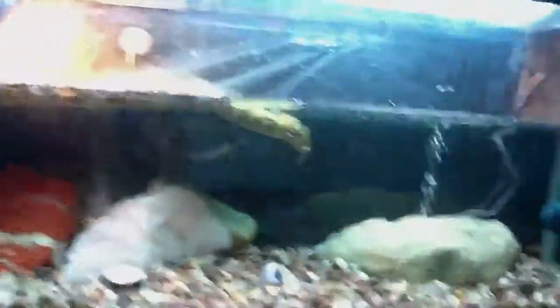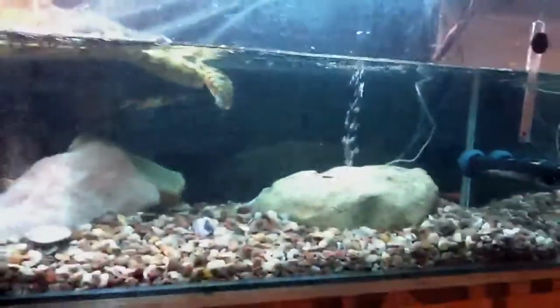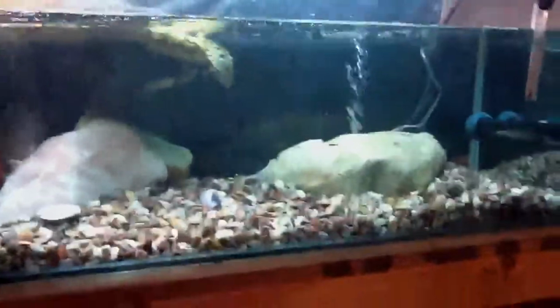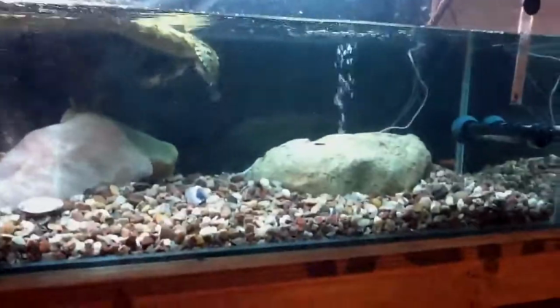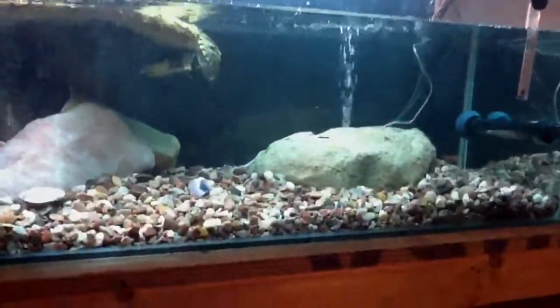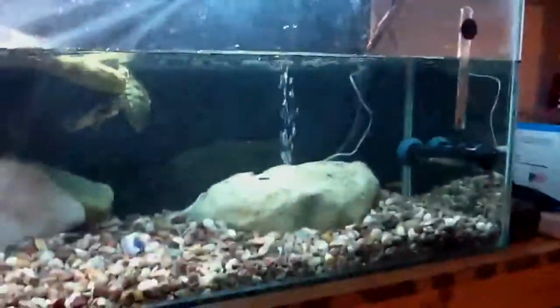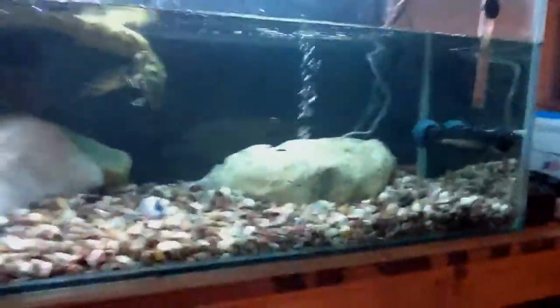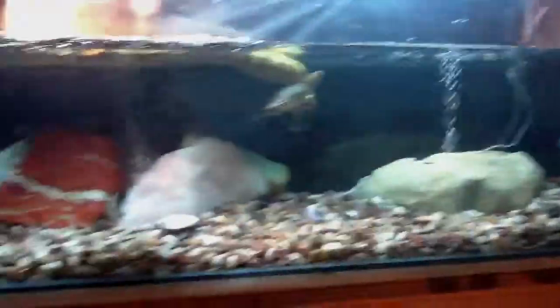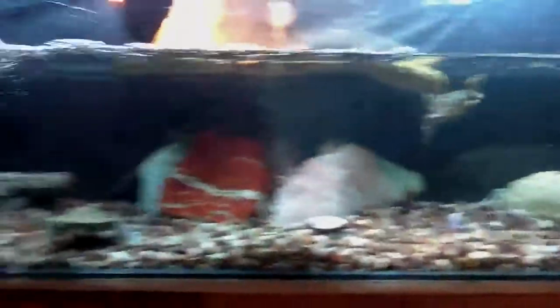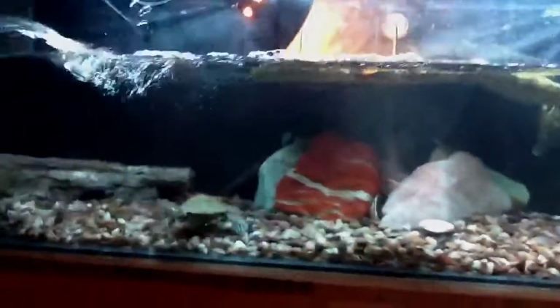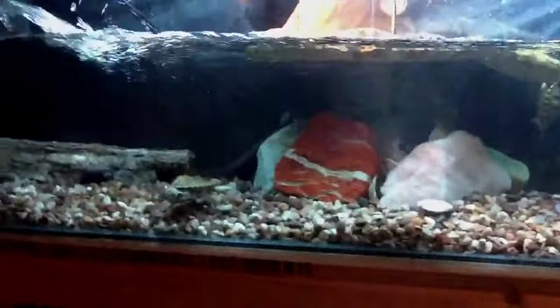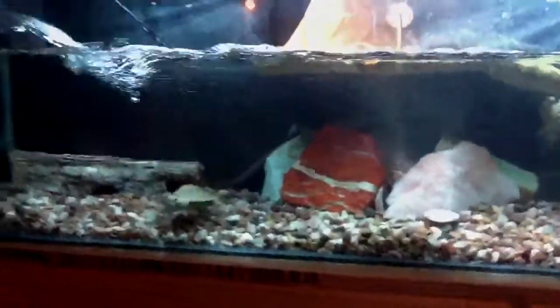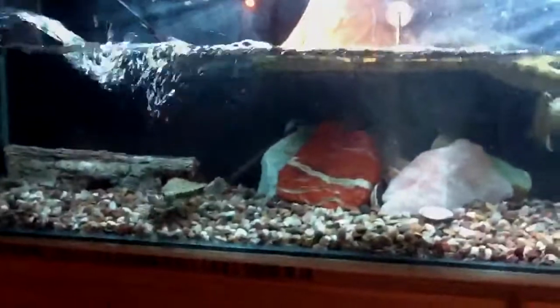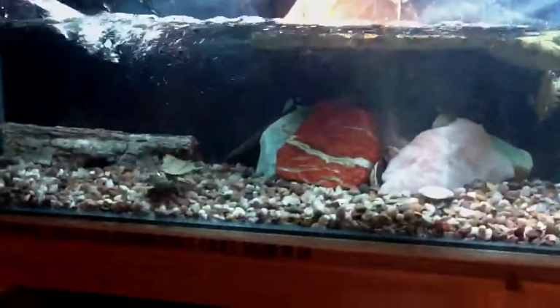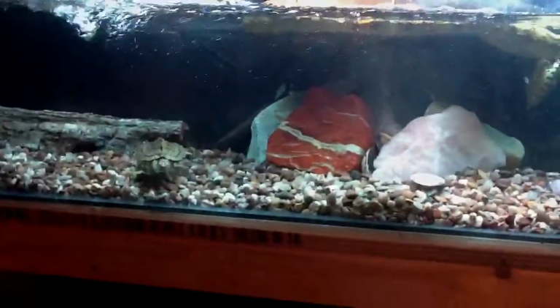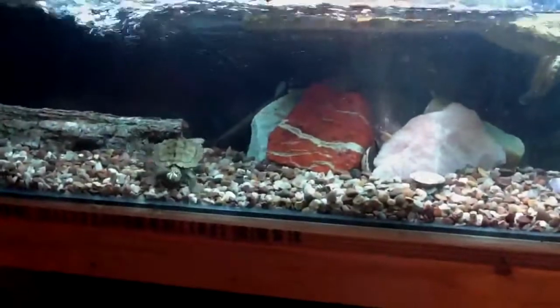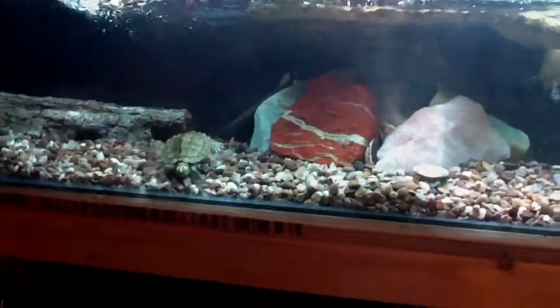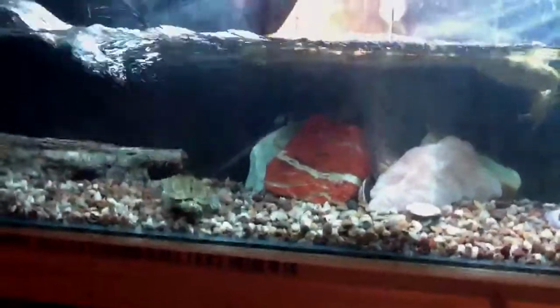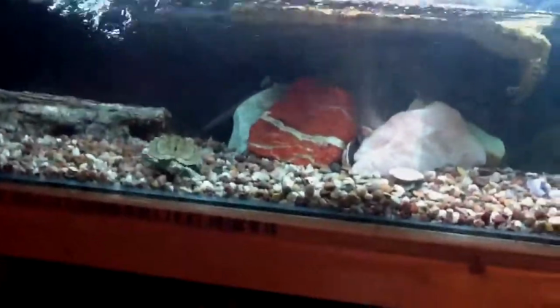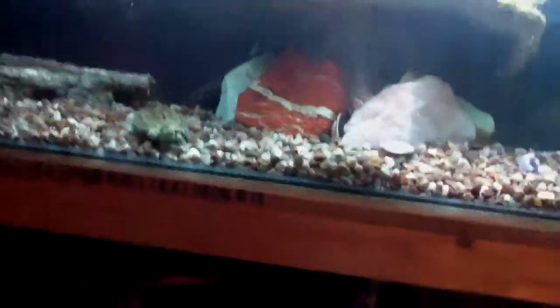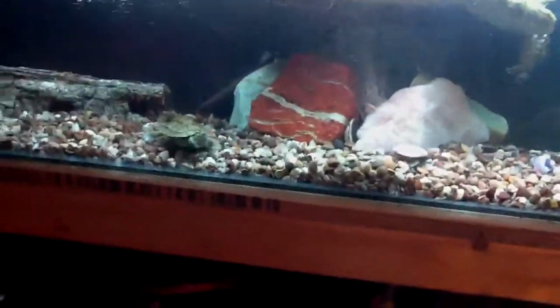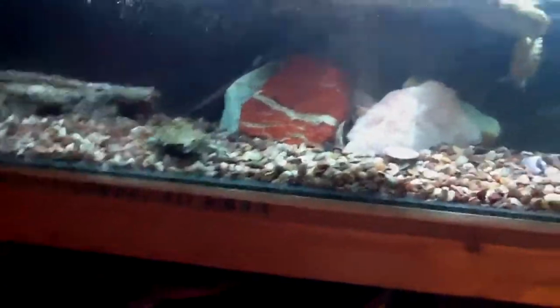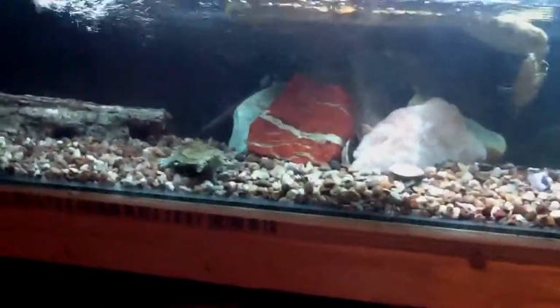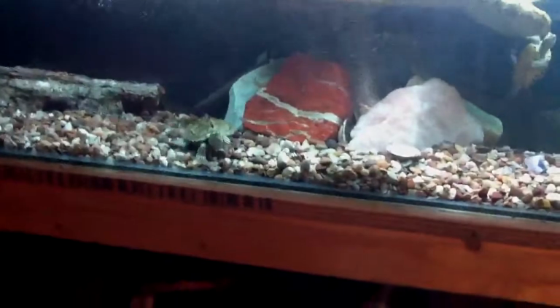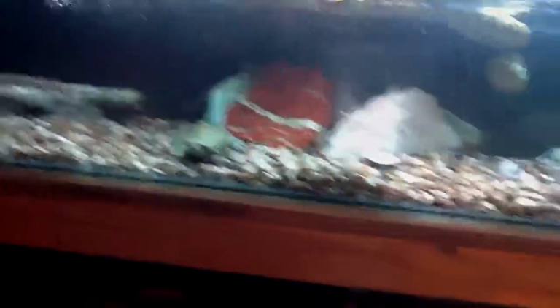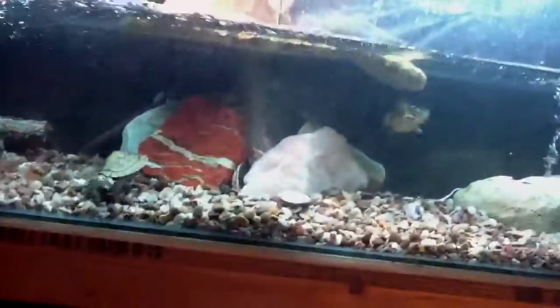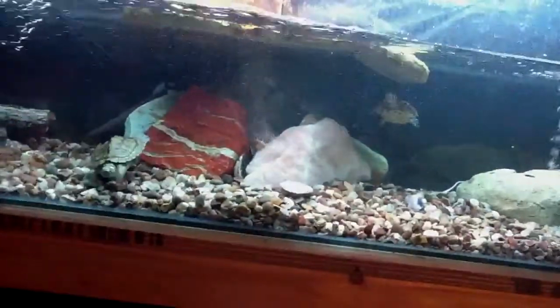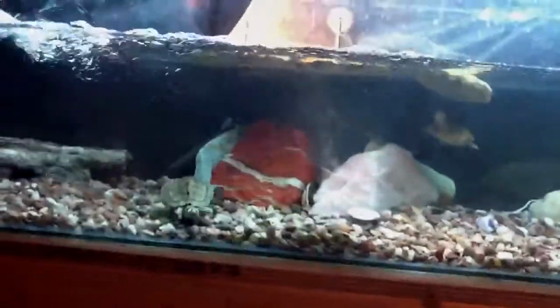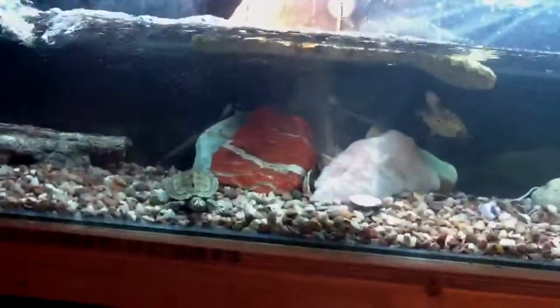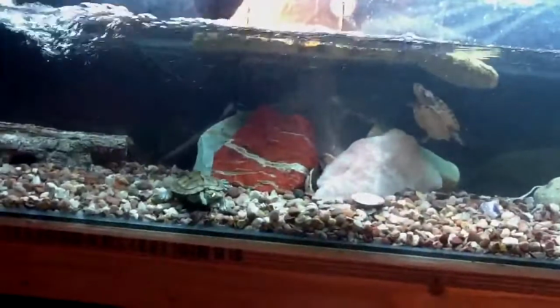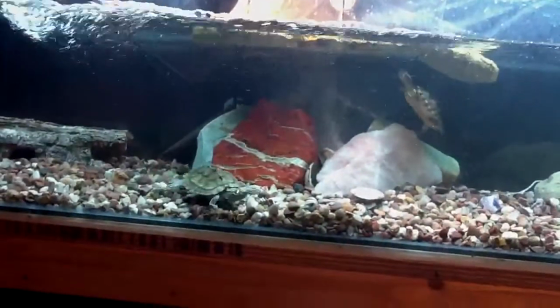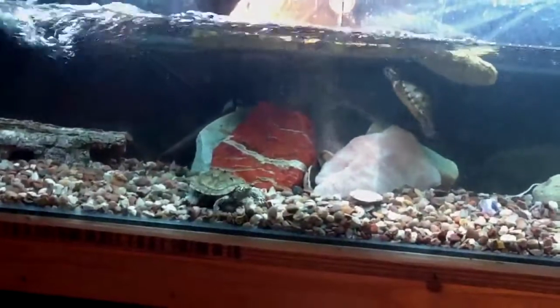Hi guys, this is Terrible Fishman 890. Today I'm going to show you my update on the tank. My neighbour told me, he's asked me basically, can I keep two of his map turtles because he's gone on holiday and he'll be back tomorrow.